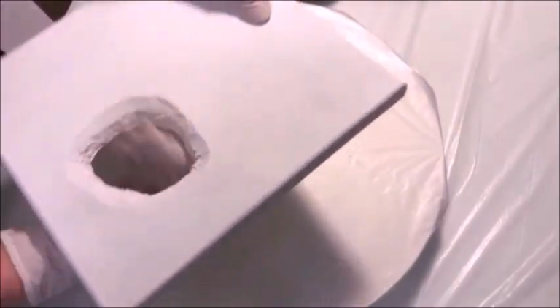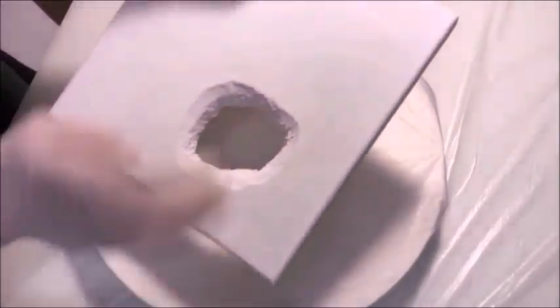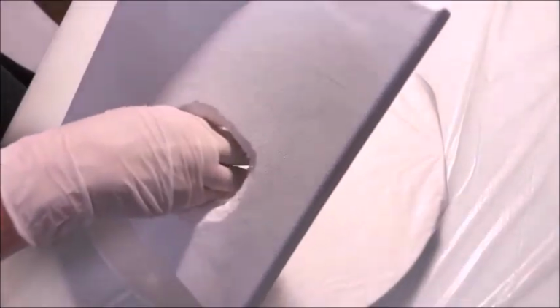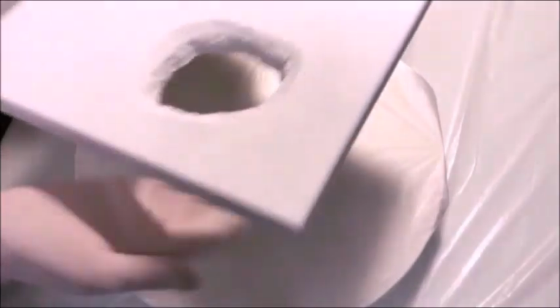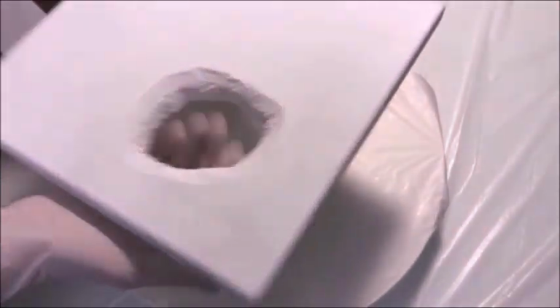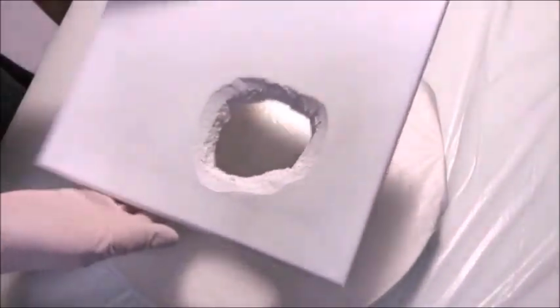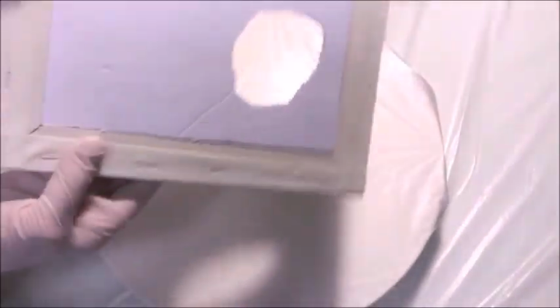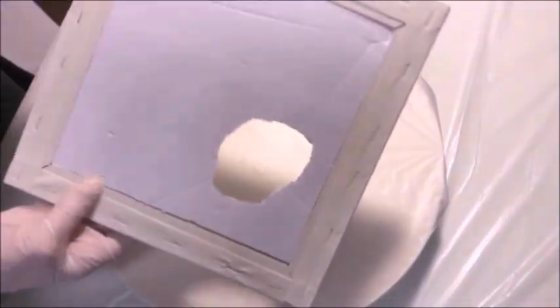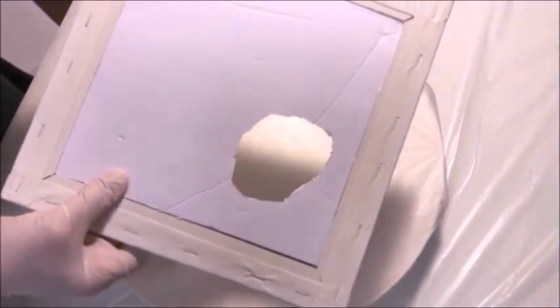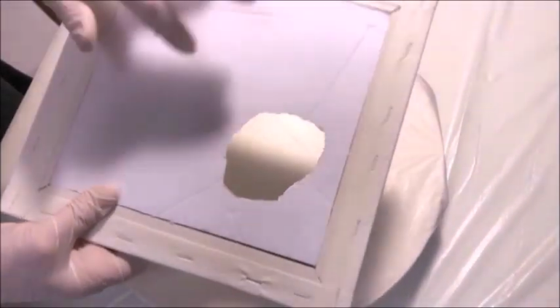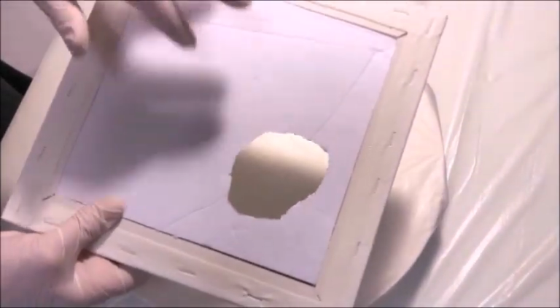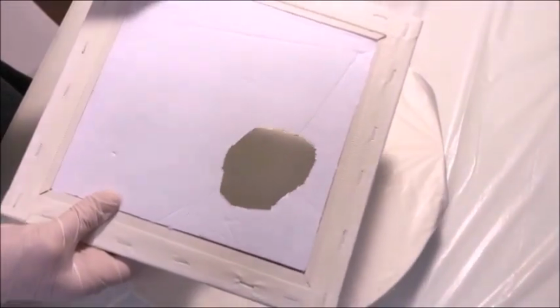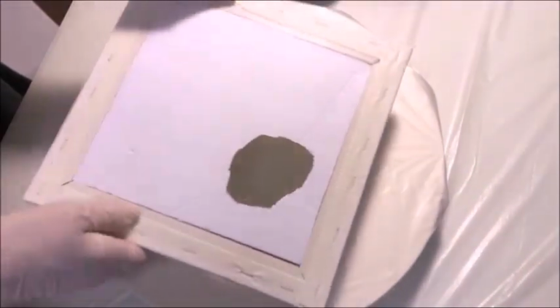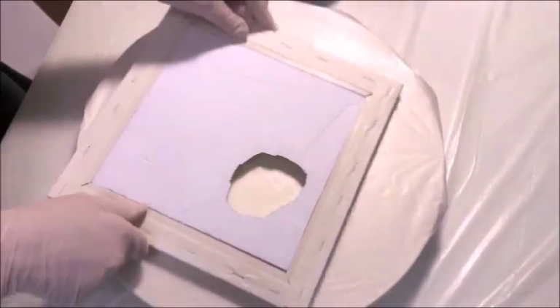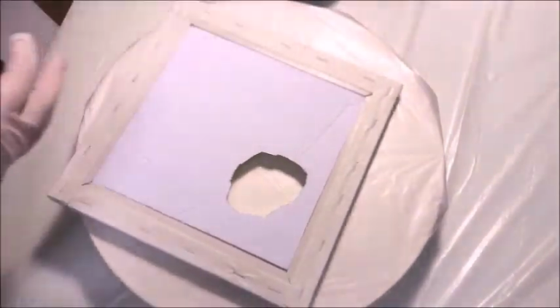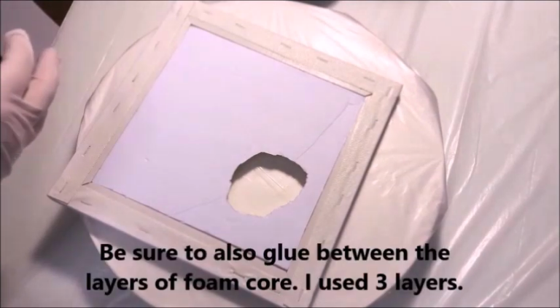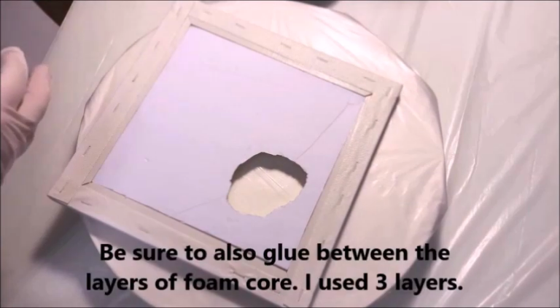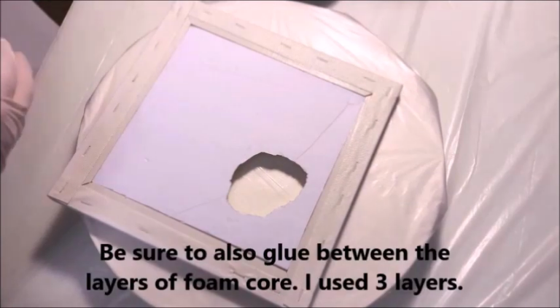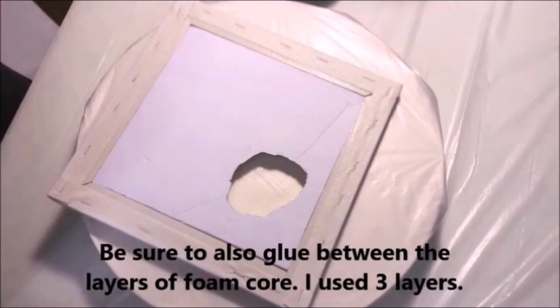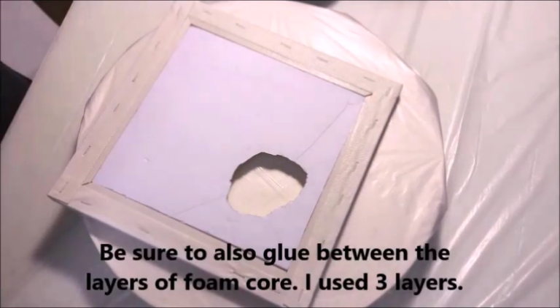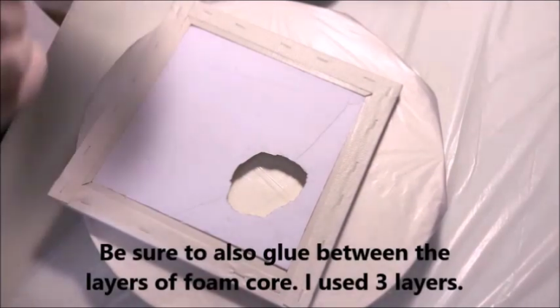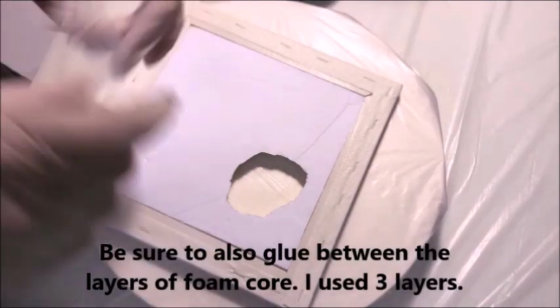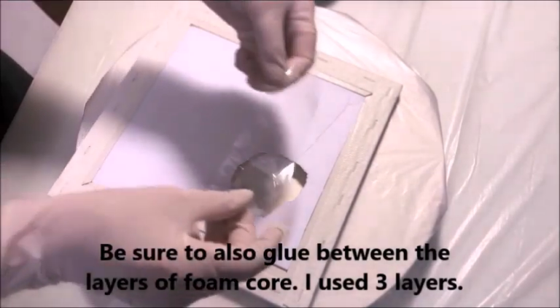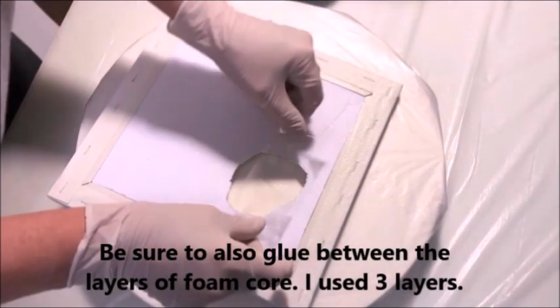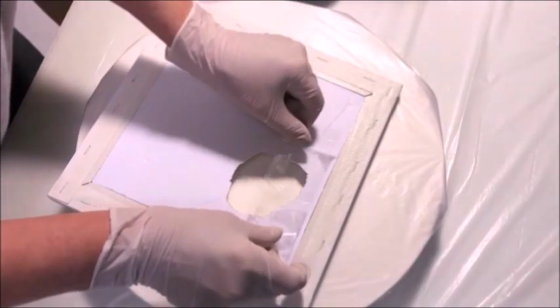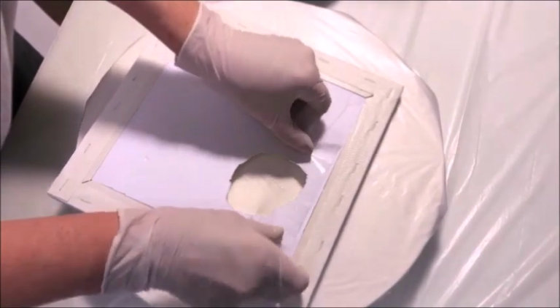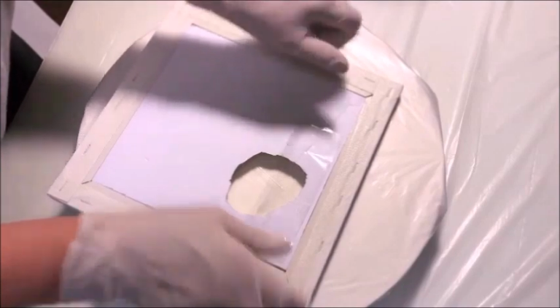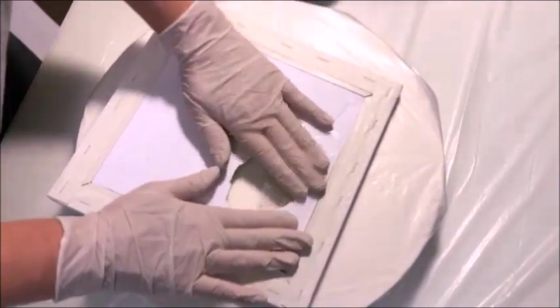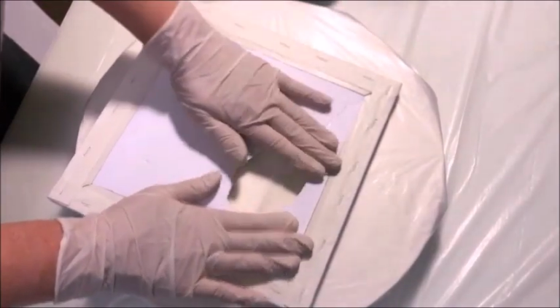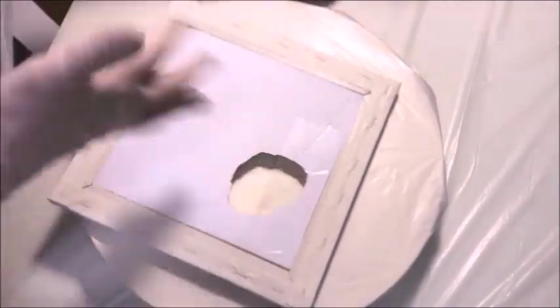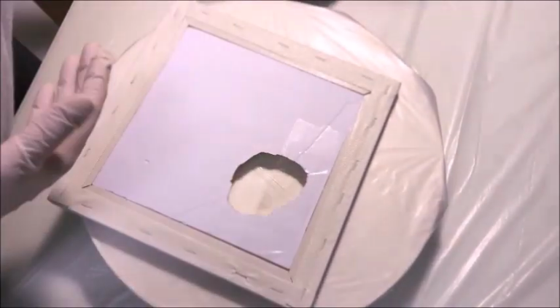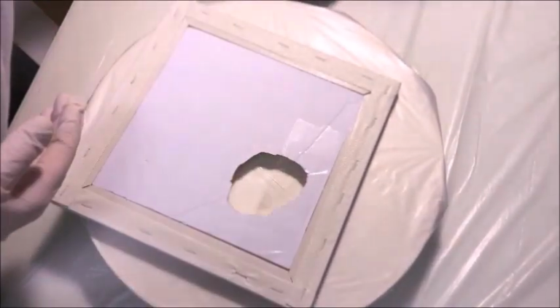Here you can see I've got a canvas with a hole in it. How I did this was I took foam core board, stacked it up, and glued it to the back of the canvas, weighted it and let it dry overnight, and then I cut the hole out after it was dry.